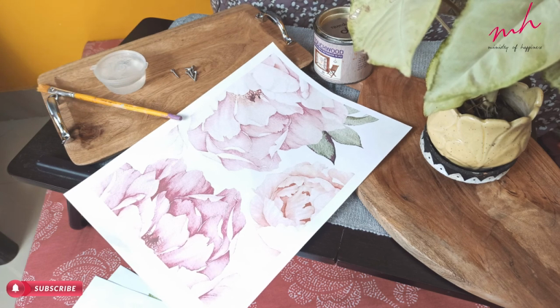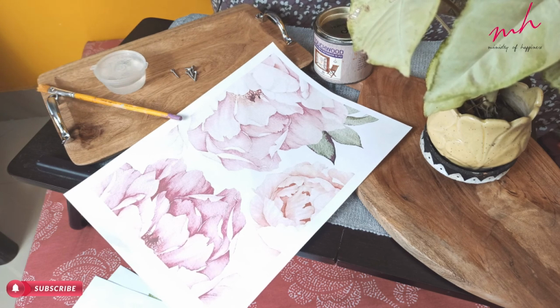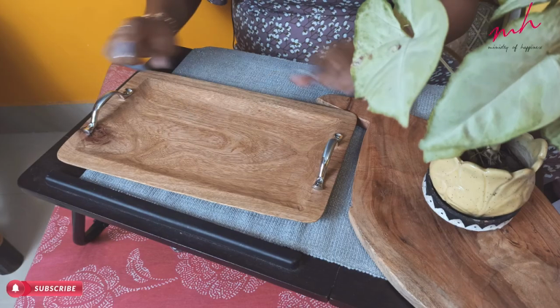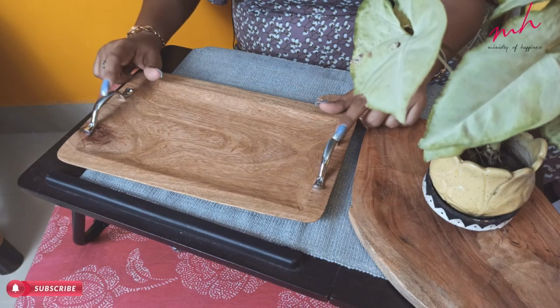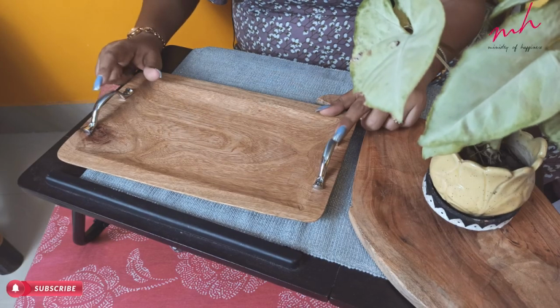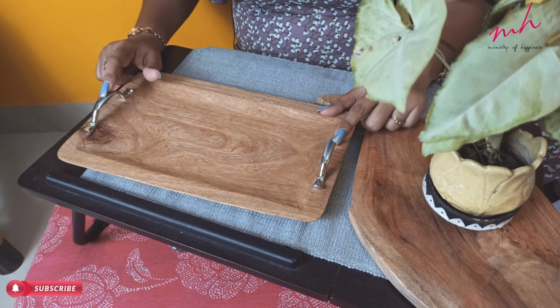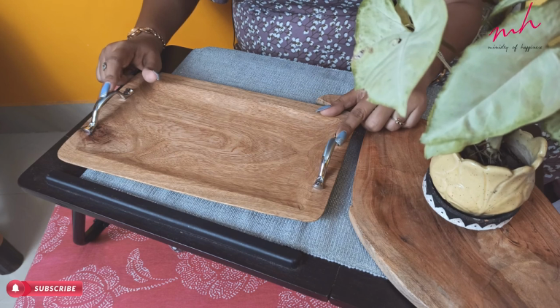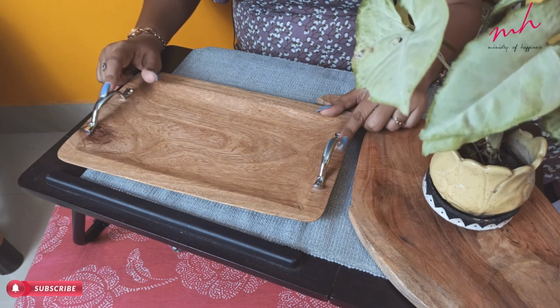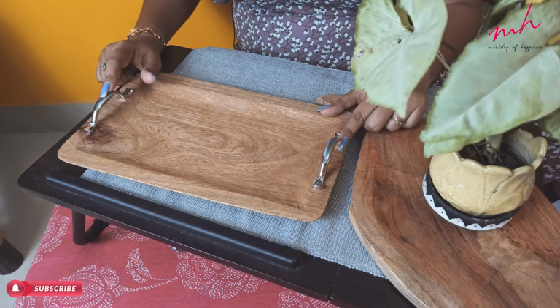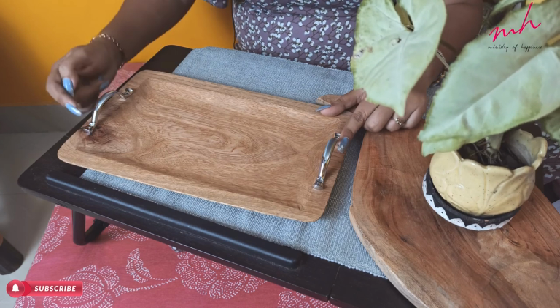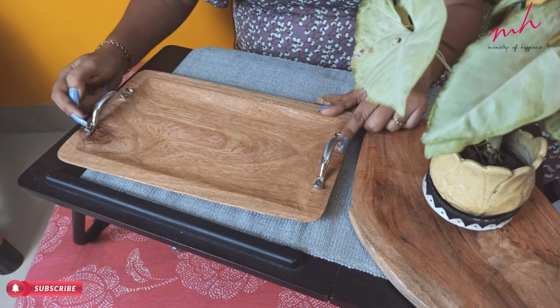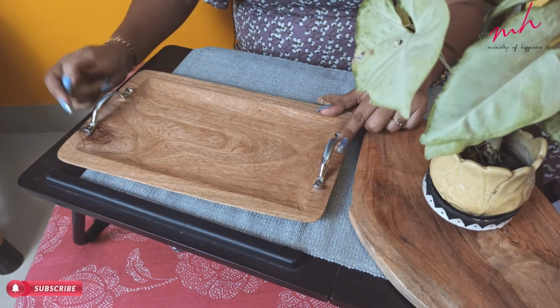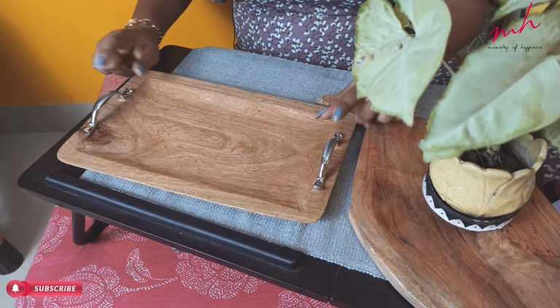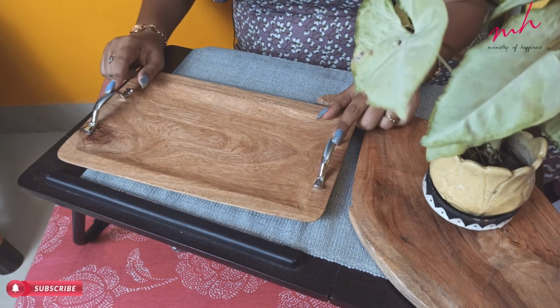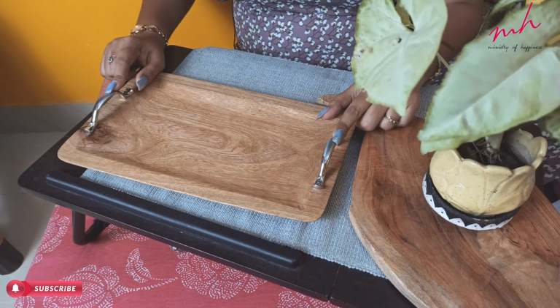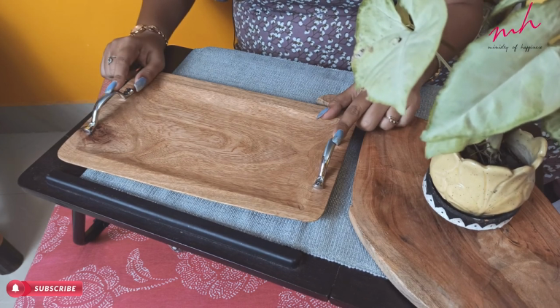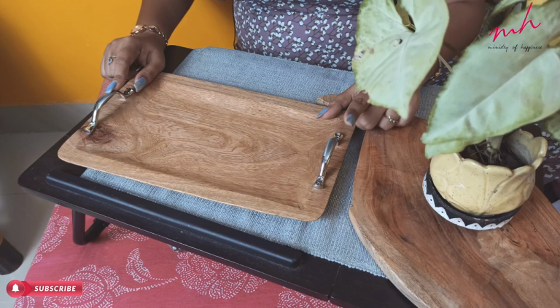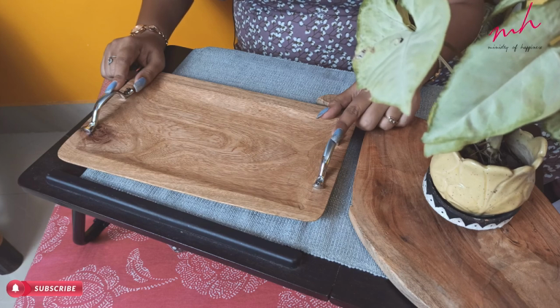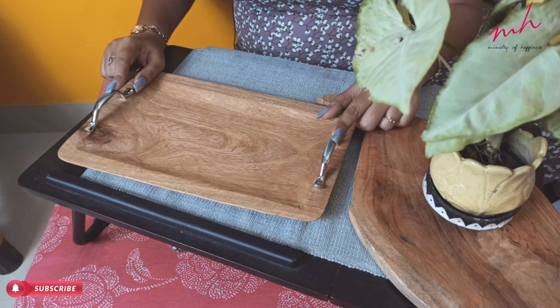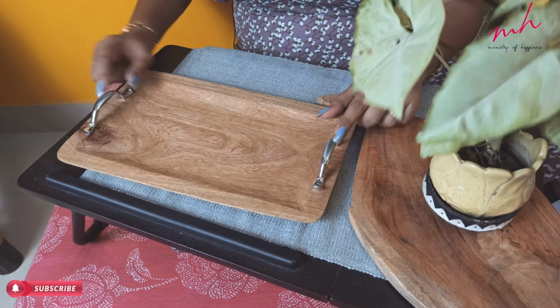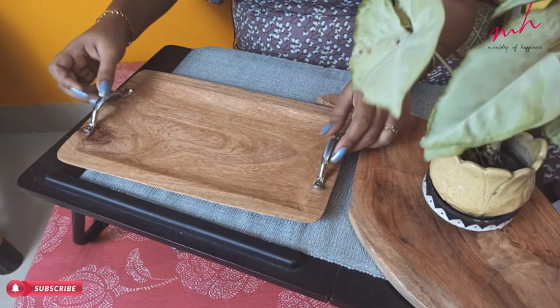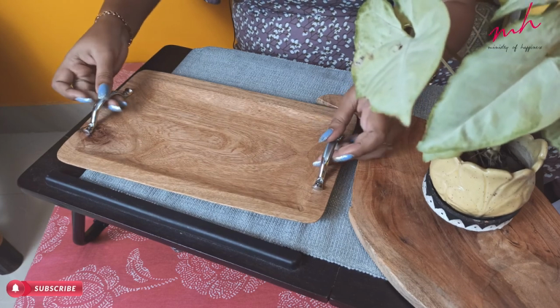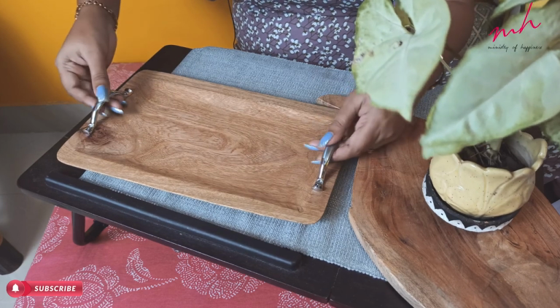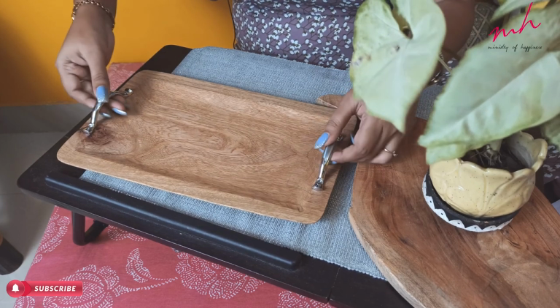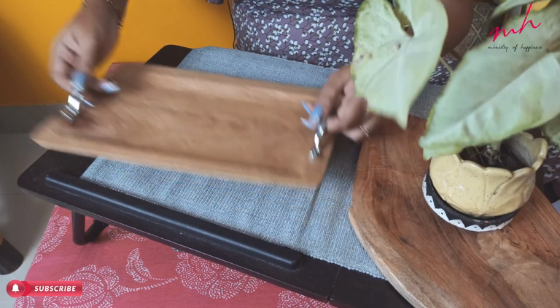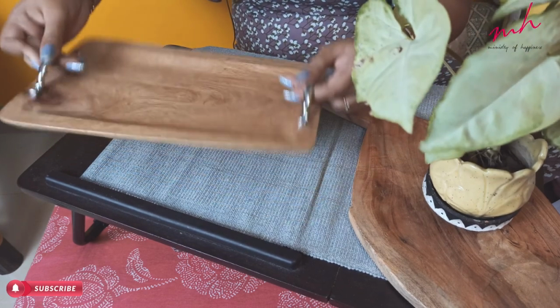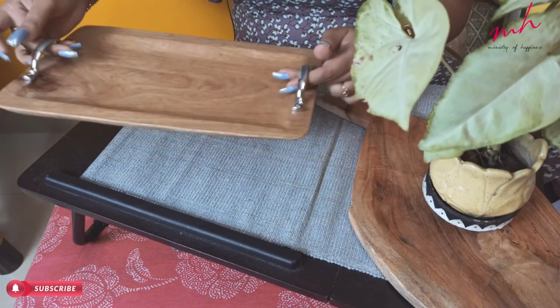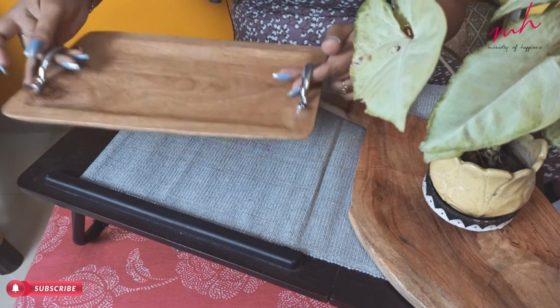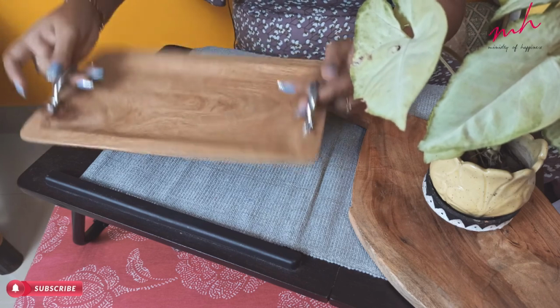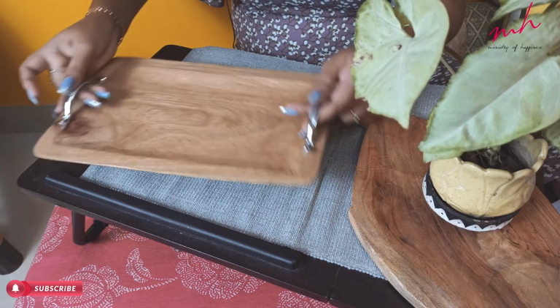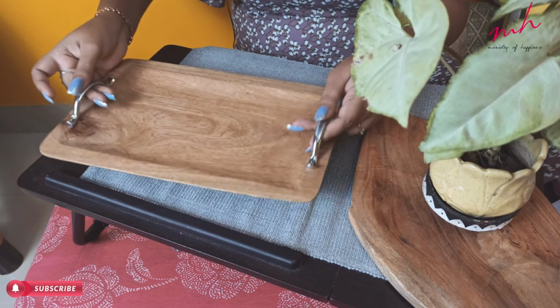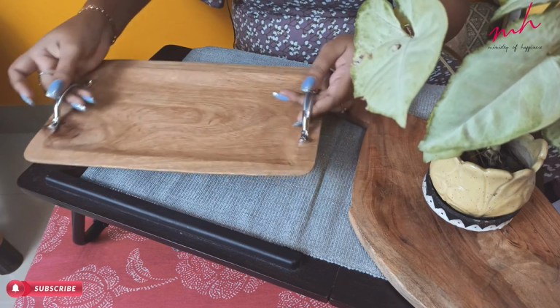You can find handles in any hardware shop, and screws too. I put these handles on using a drill machine, which makes it quite sturdy and you can give it a good weight.